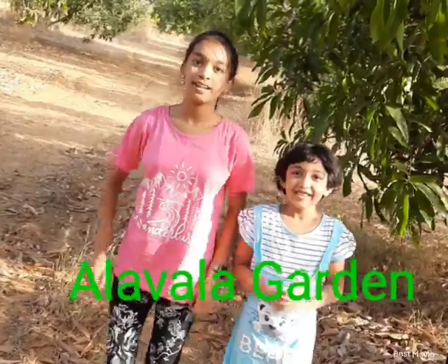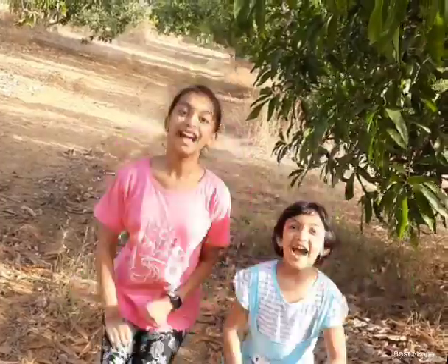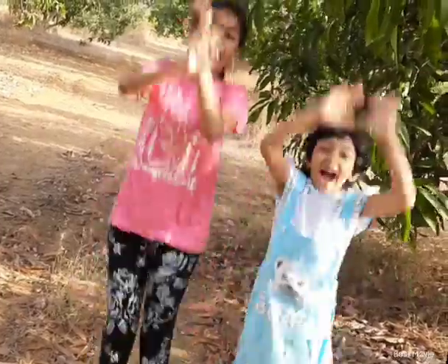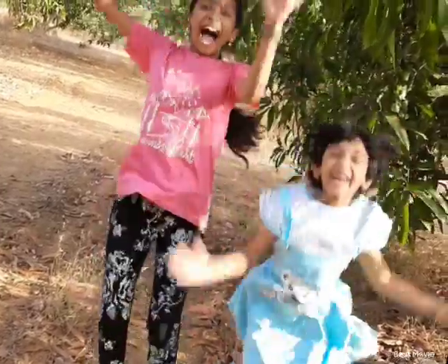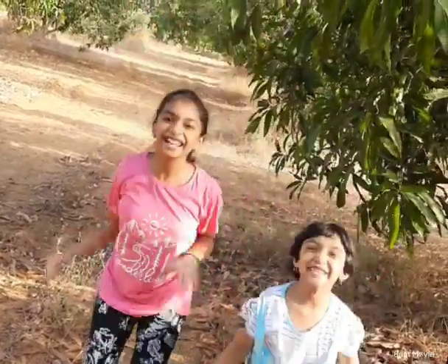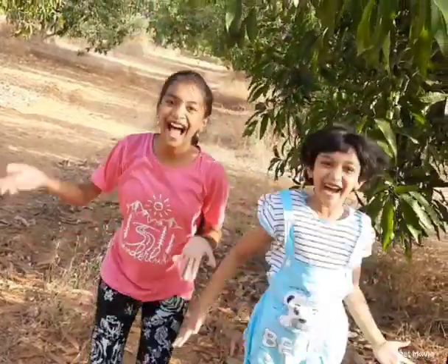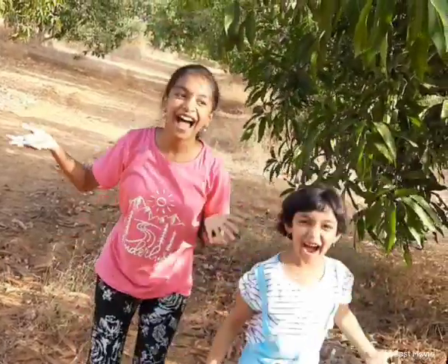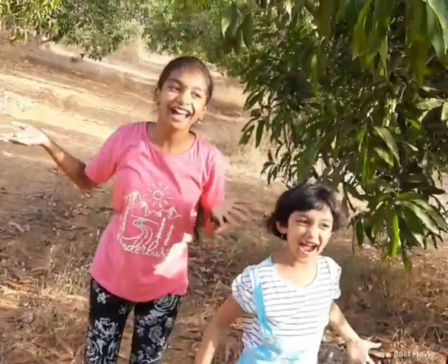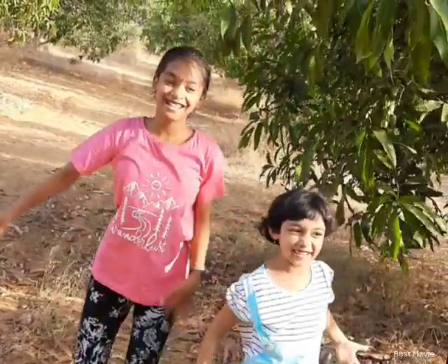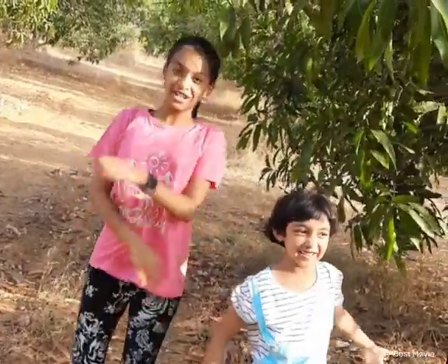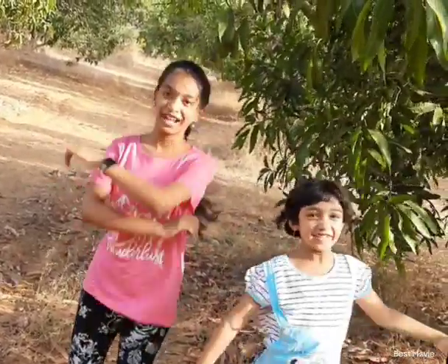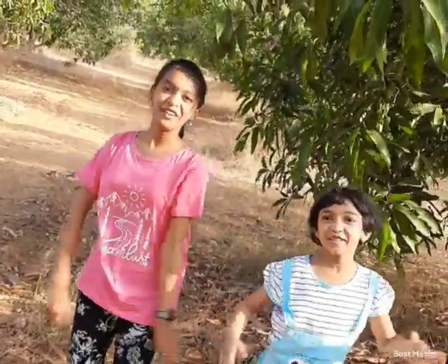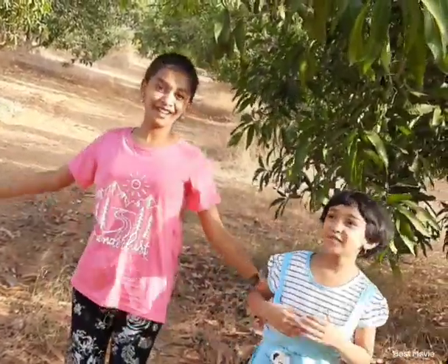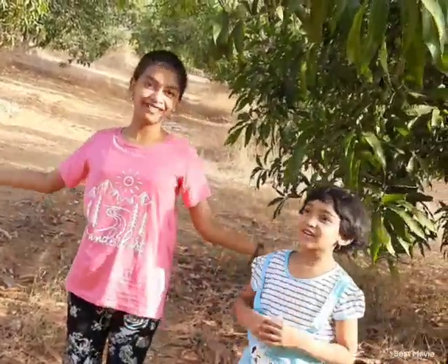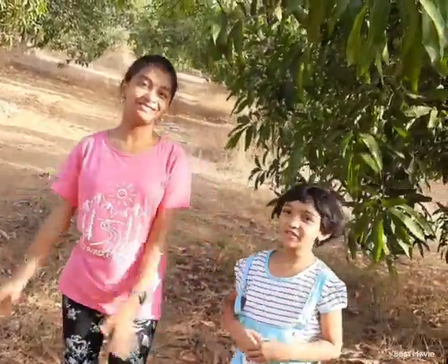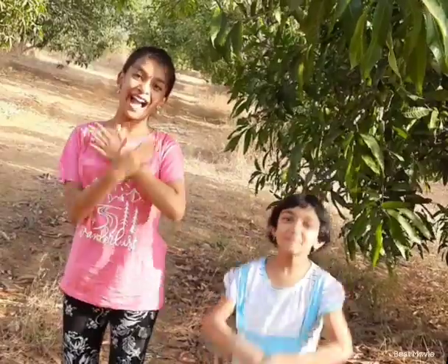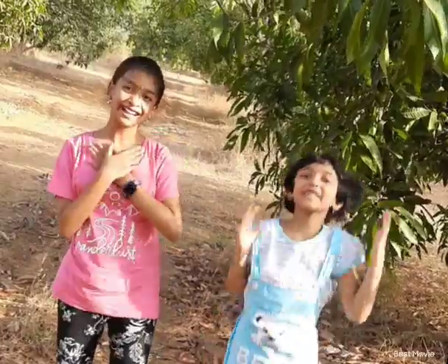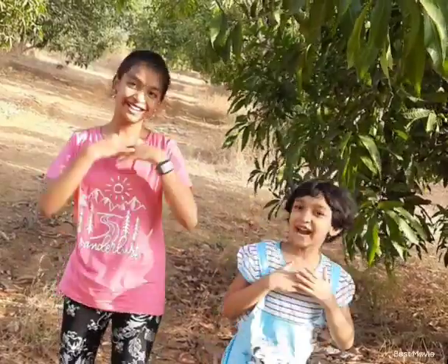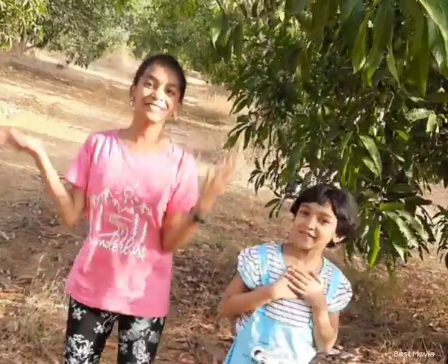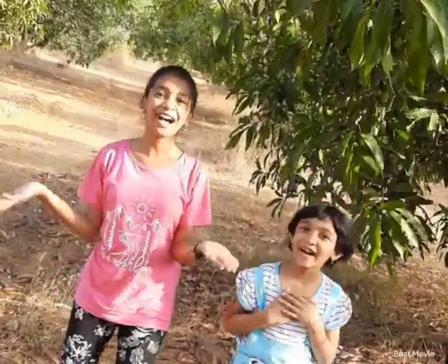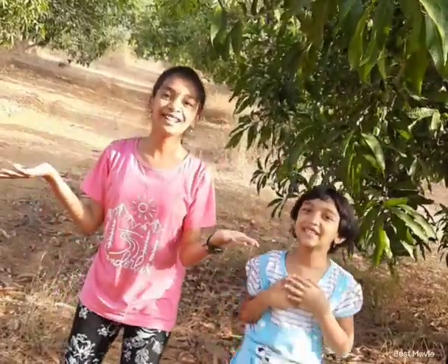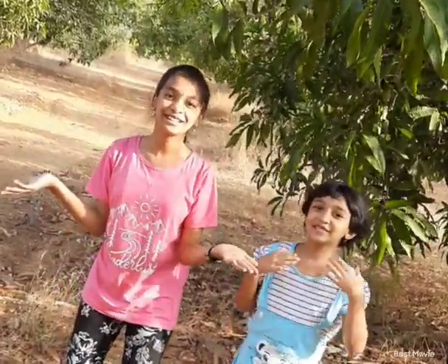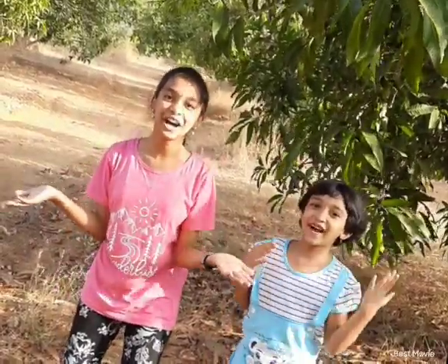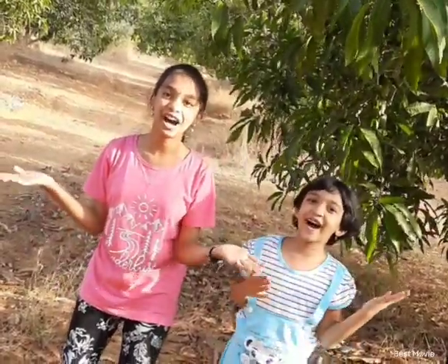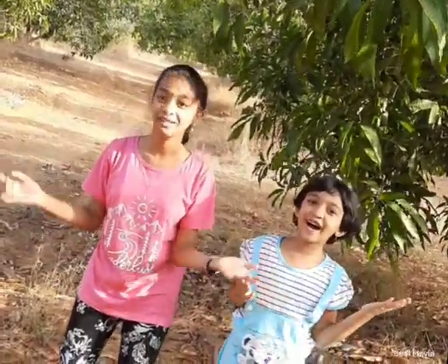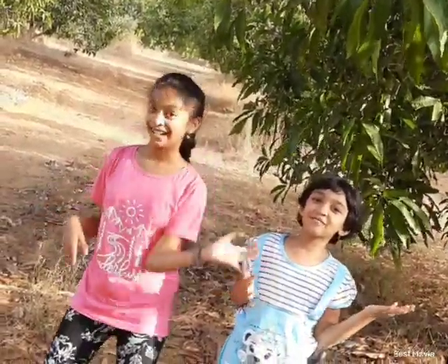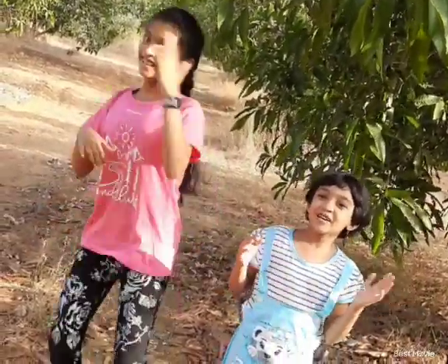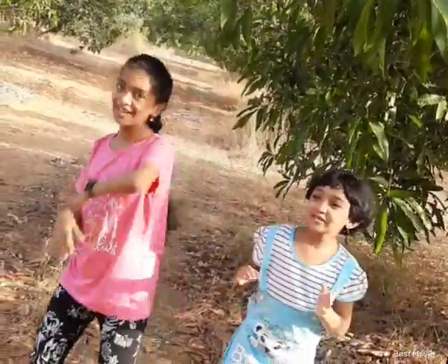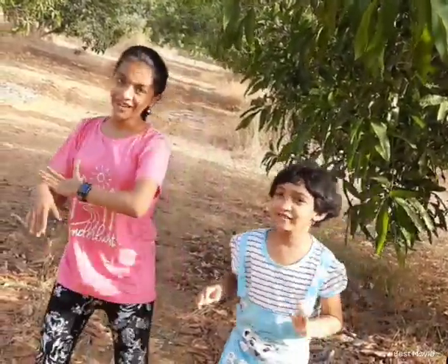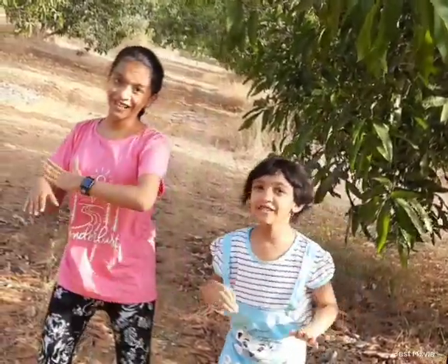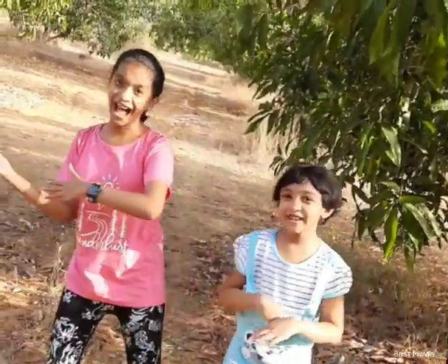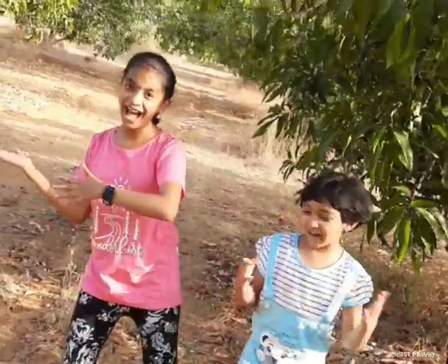Hi guys! Today we are at my grandfather's farm. Let's see what we have.